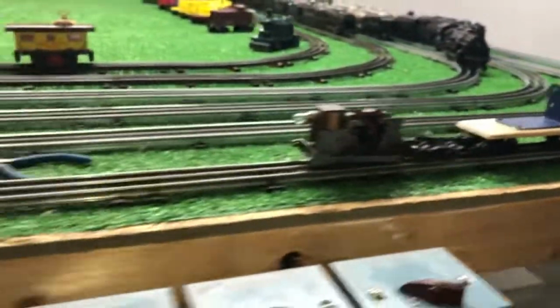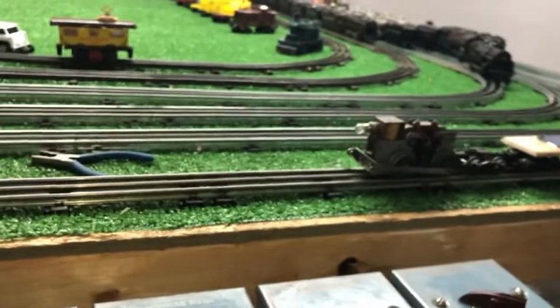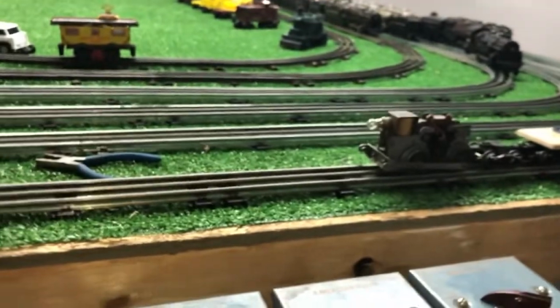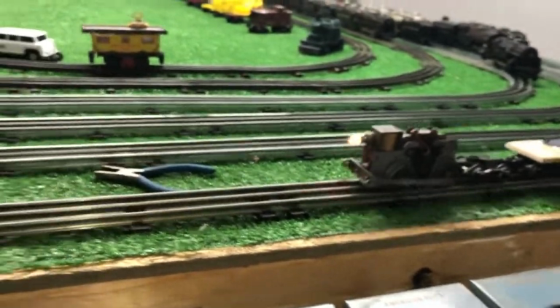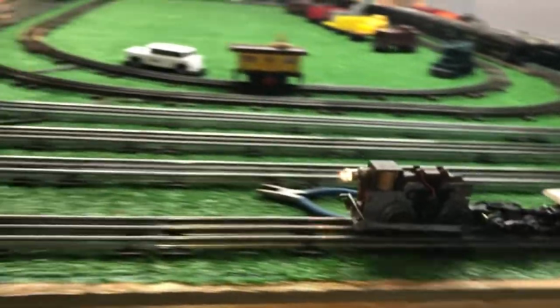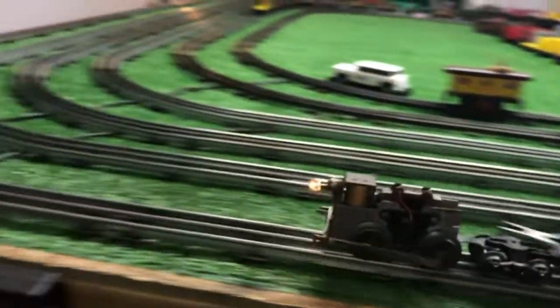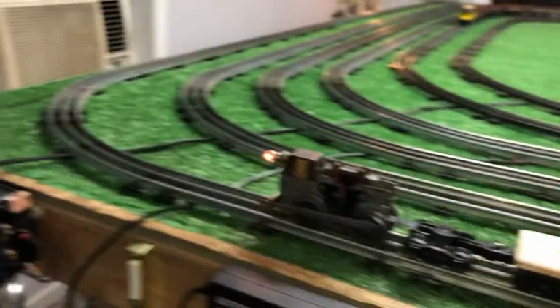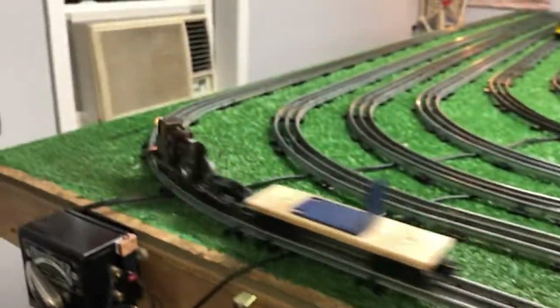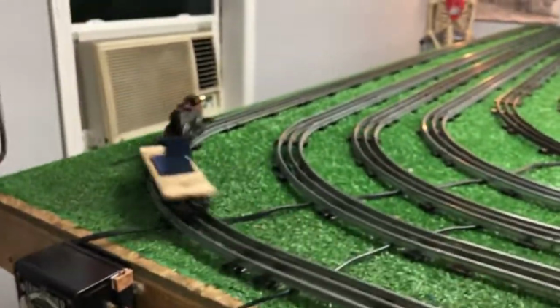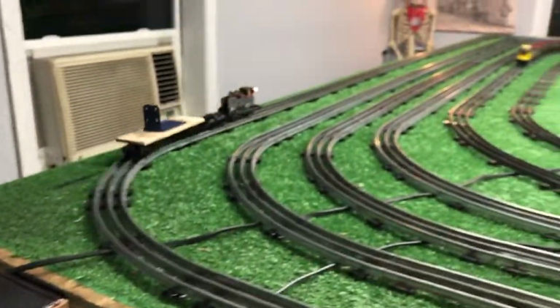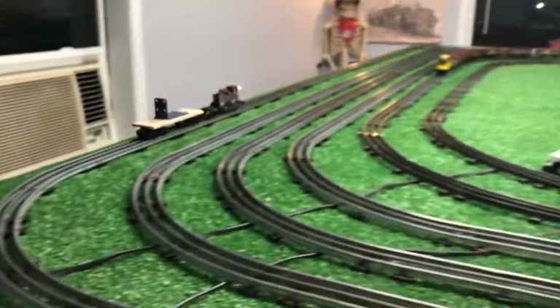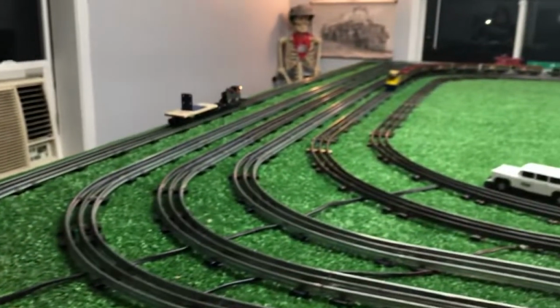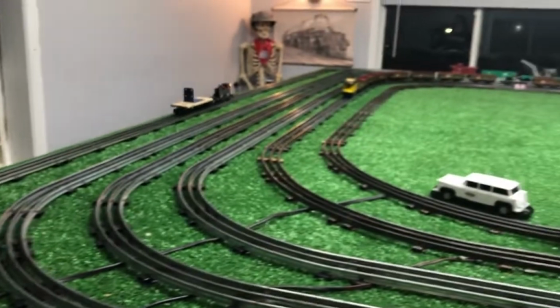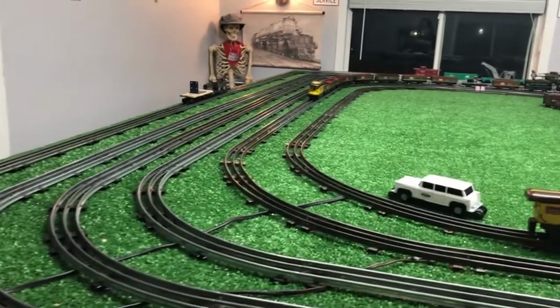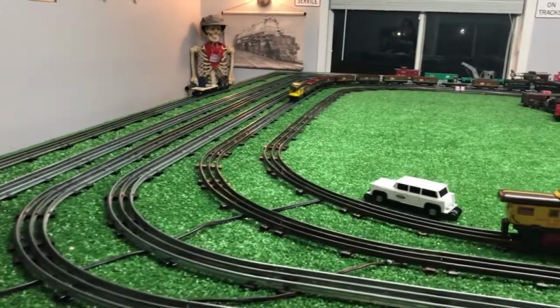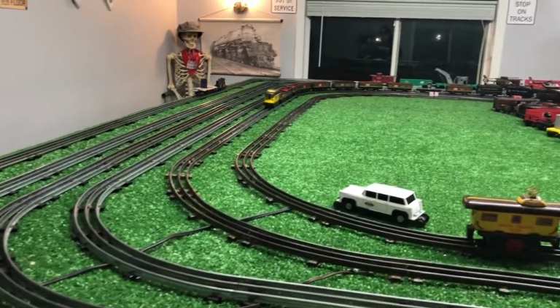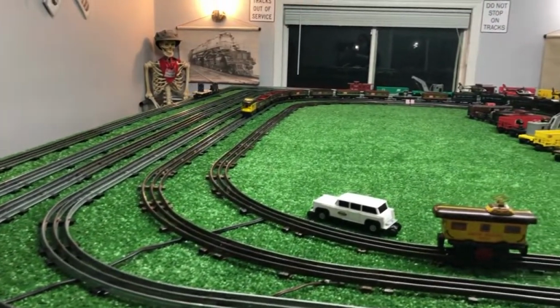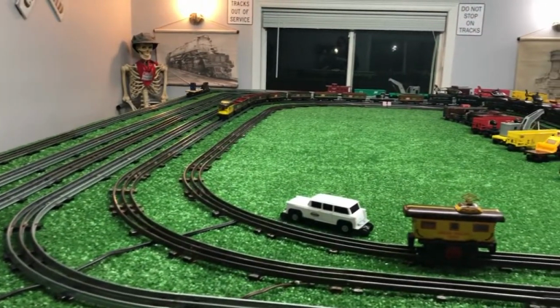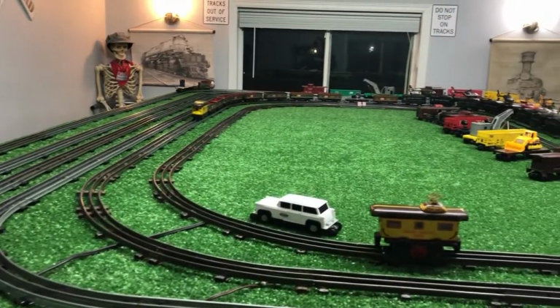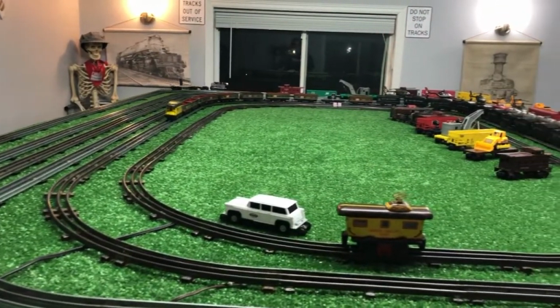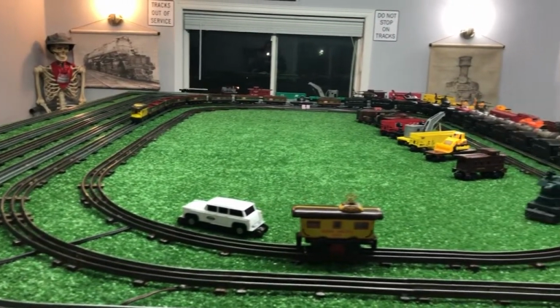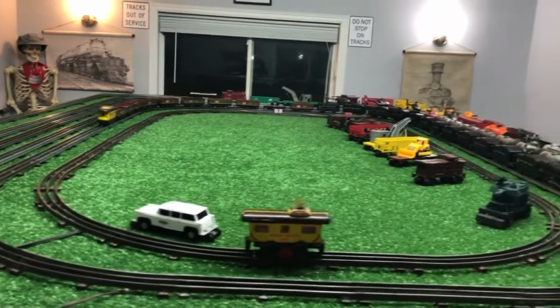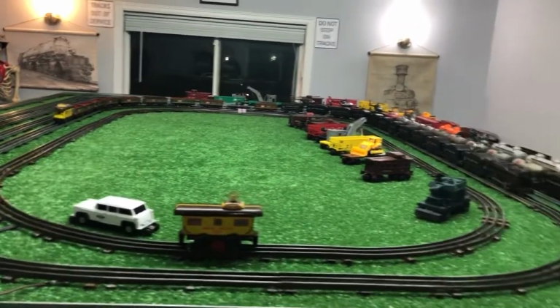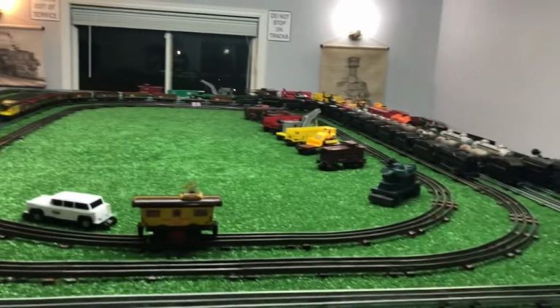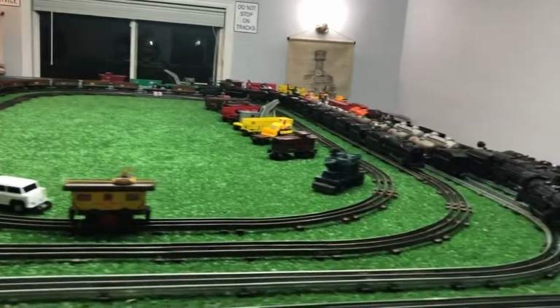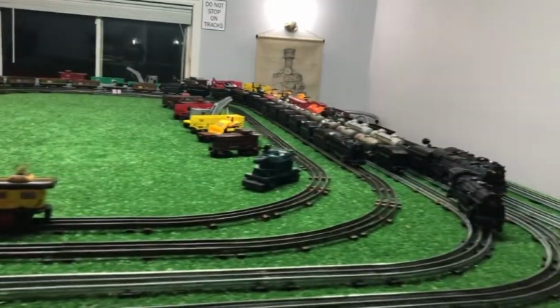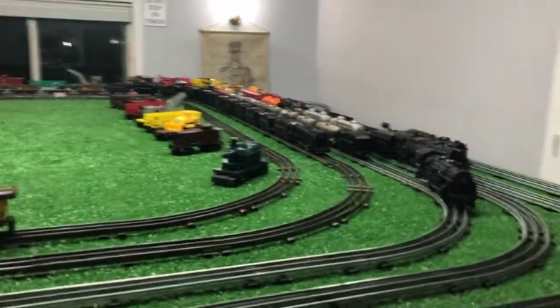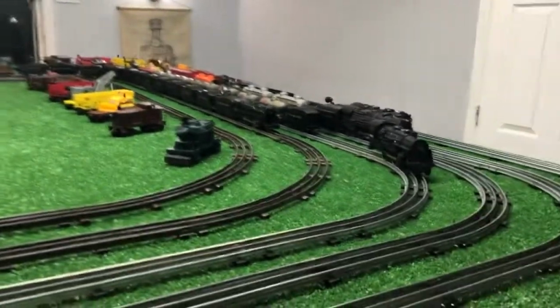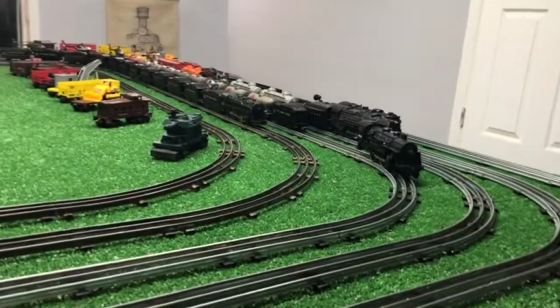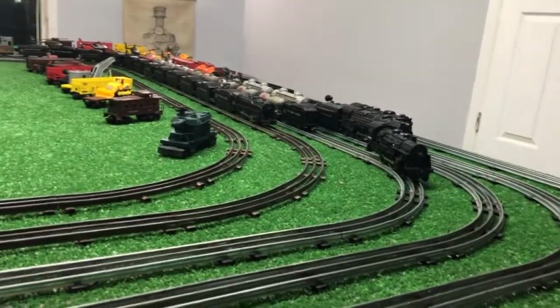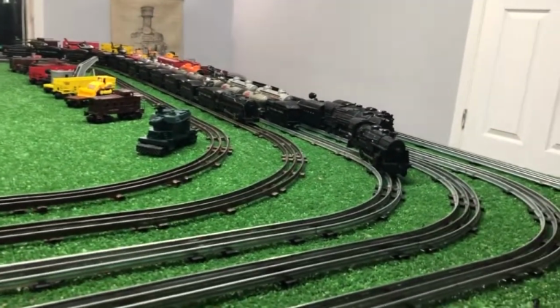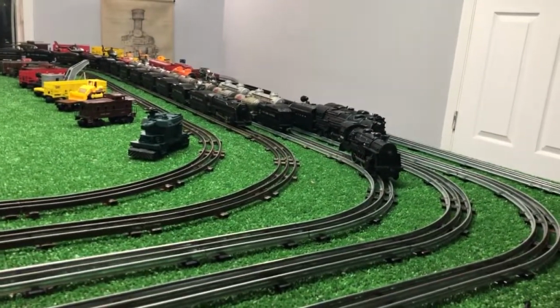I'm just going to do a quick video on this. As you see, it works — runs nice and smooth, so it should make a great motor to pull that camera car with.